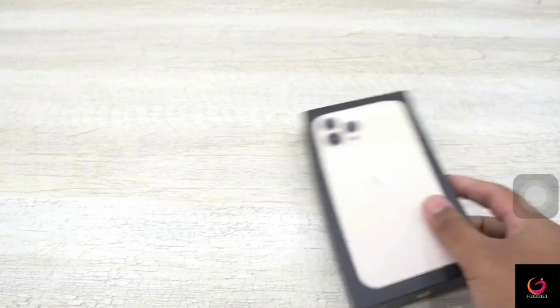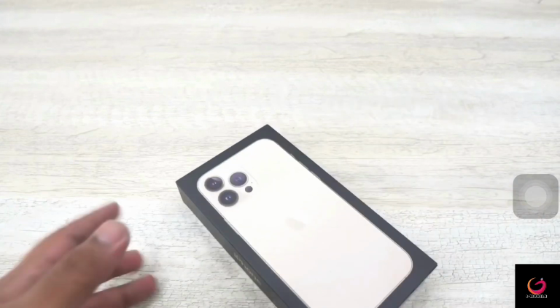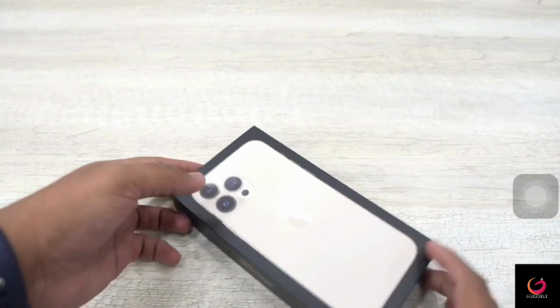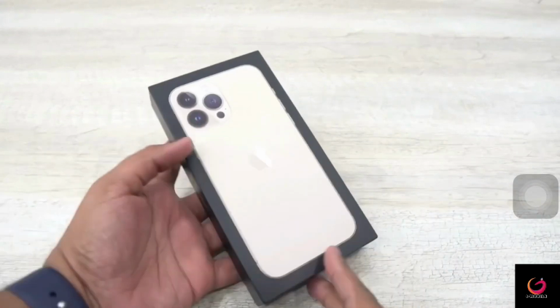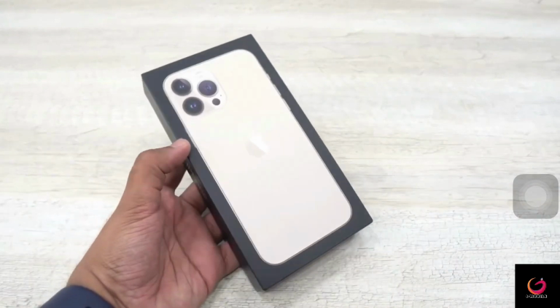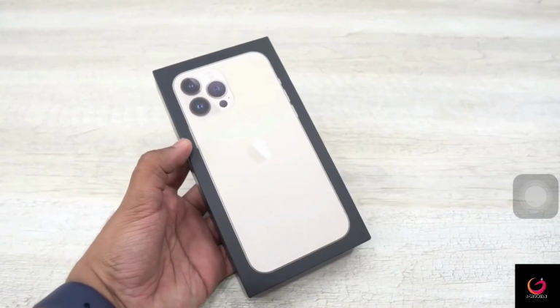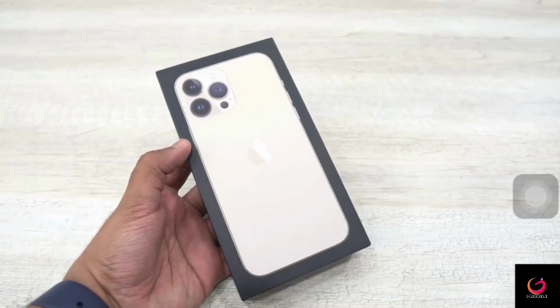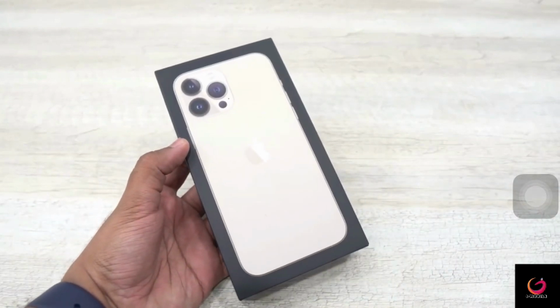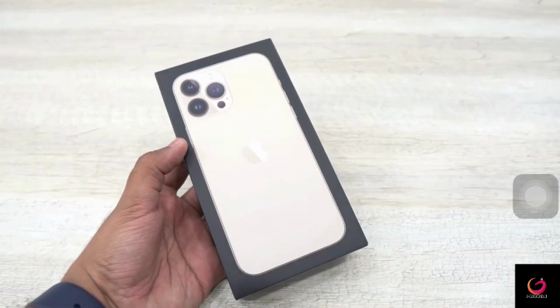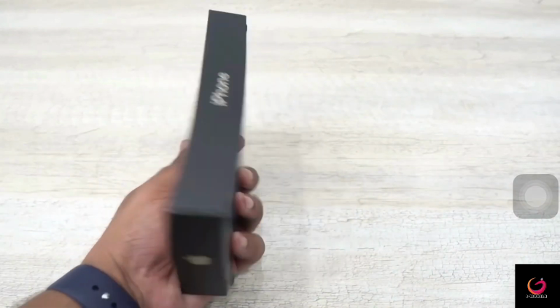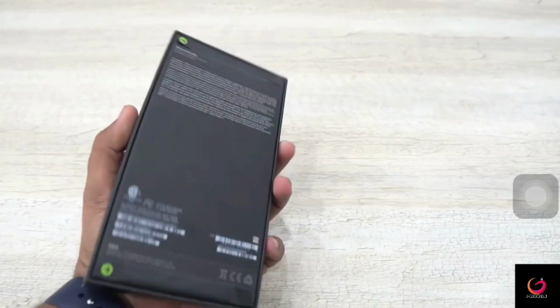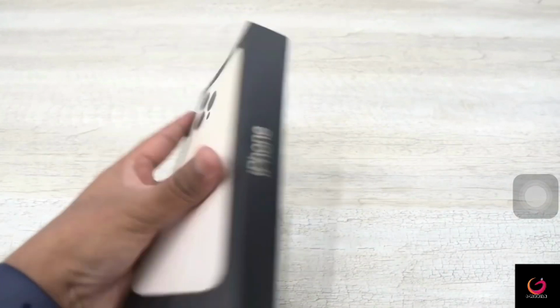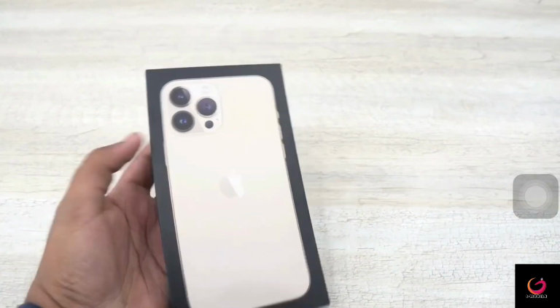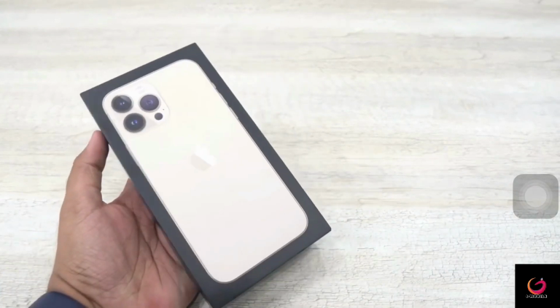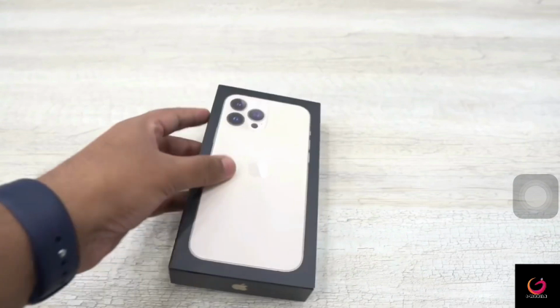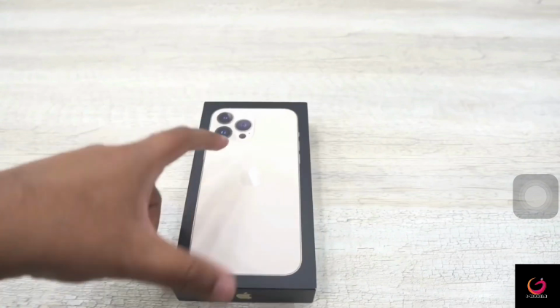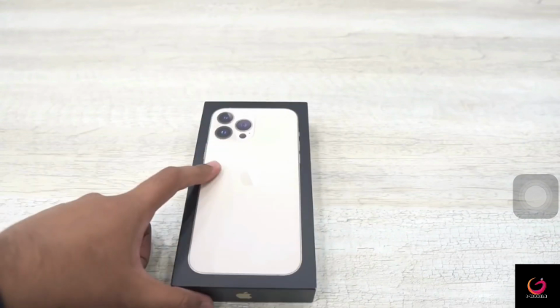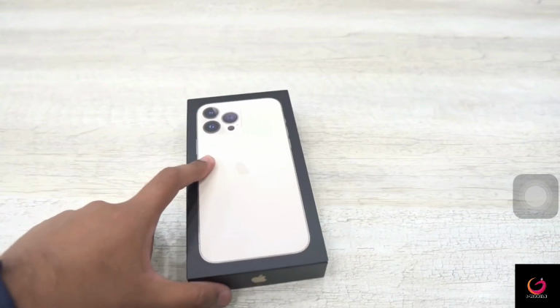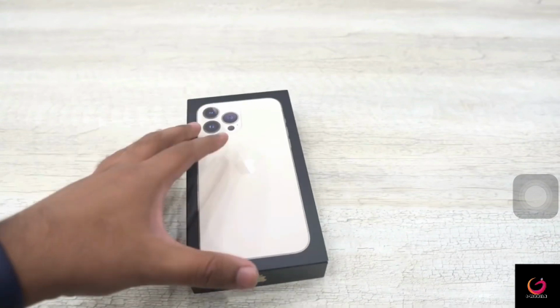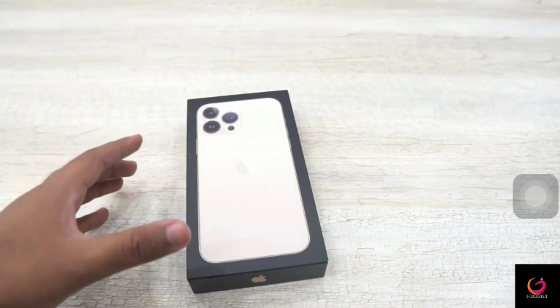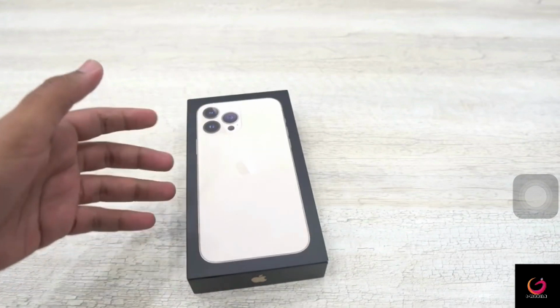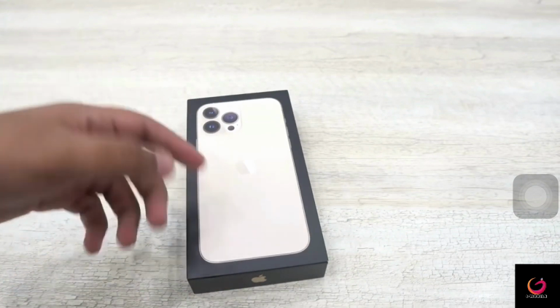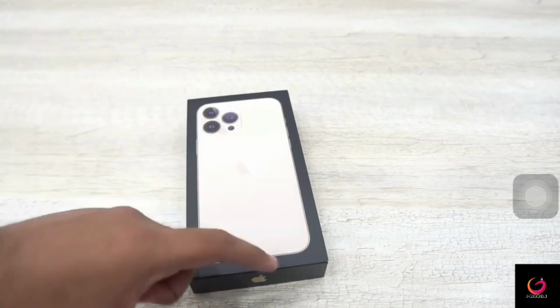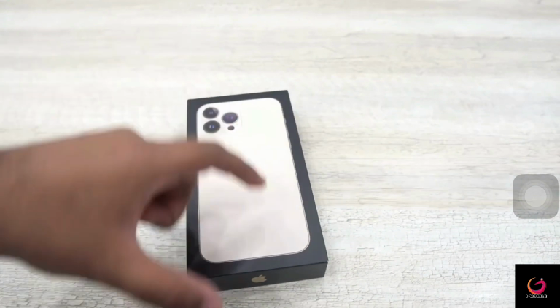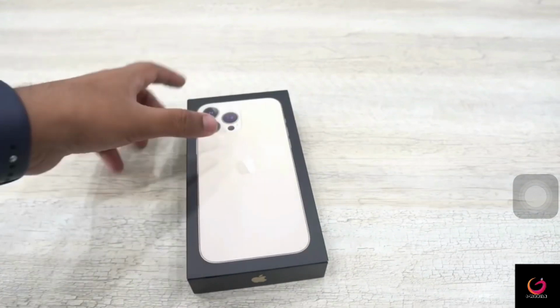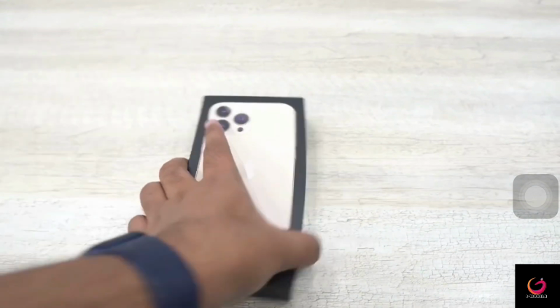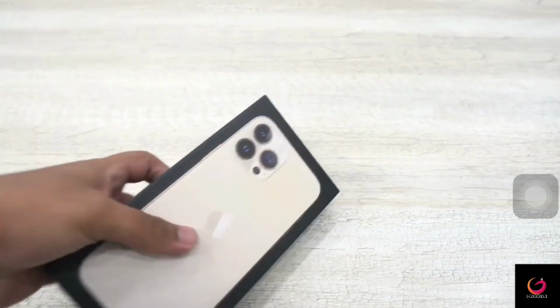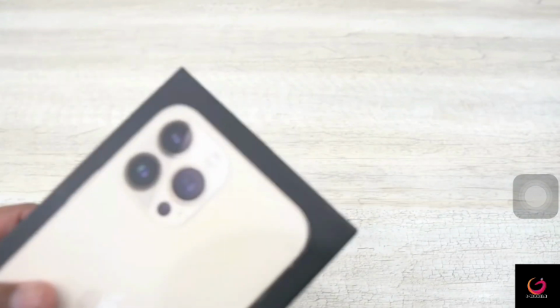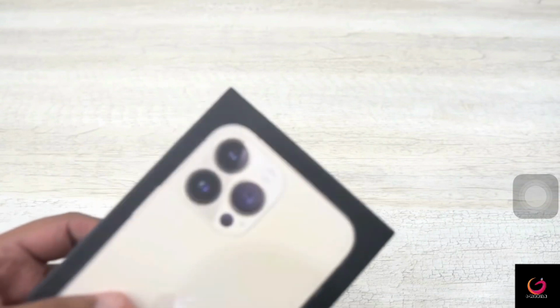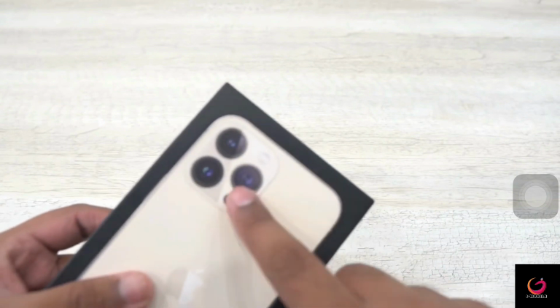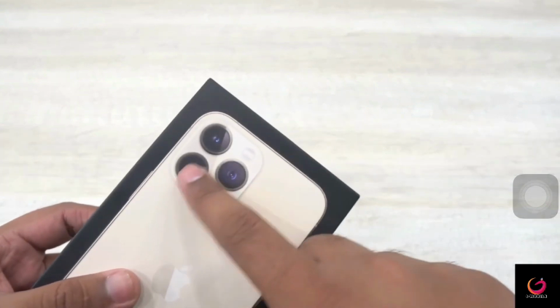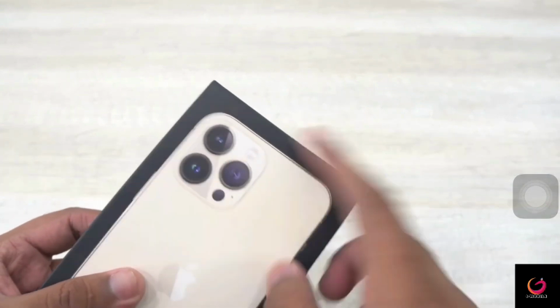After listening to the full-time sponsor message, this is the iPhone 13 Pro Max. You will notice that the box shown is the 12 Pro Max, which is a little different from the back side, and the cameras have been highlighted.